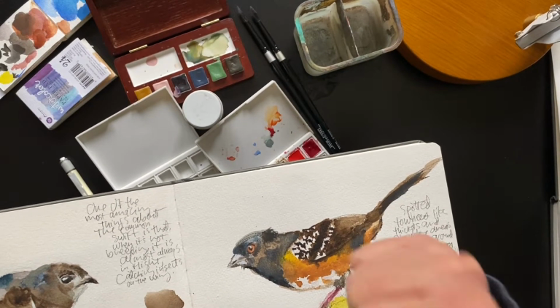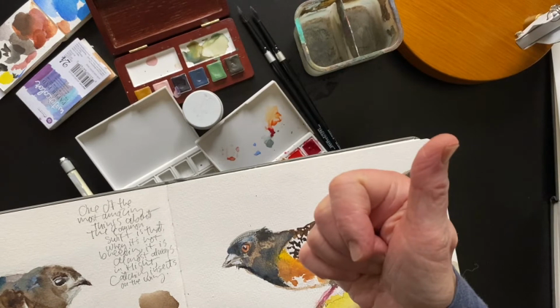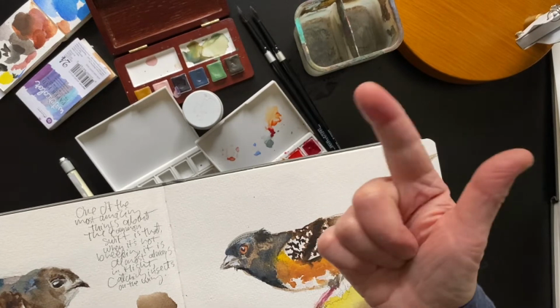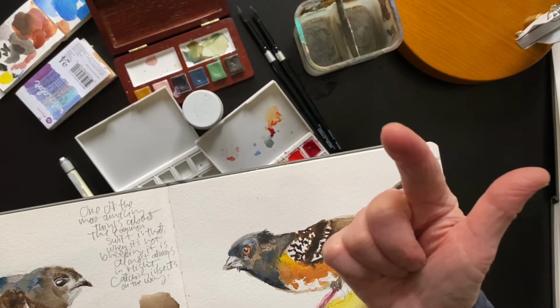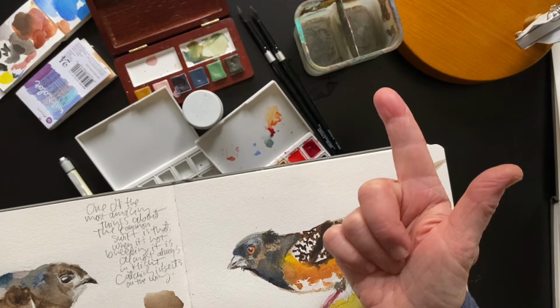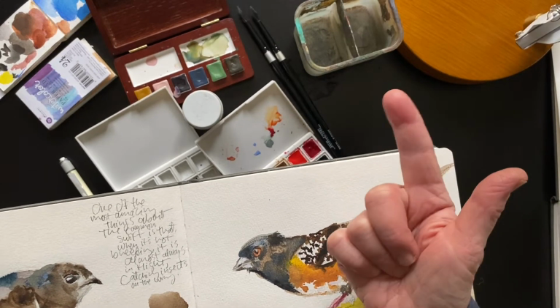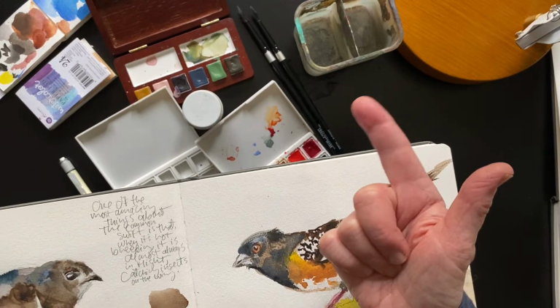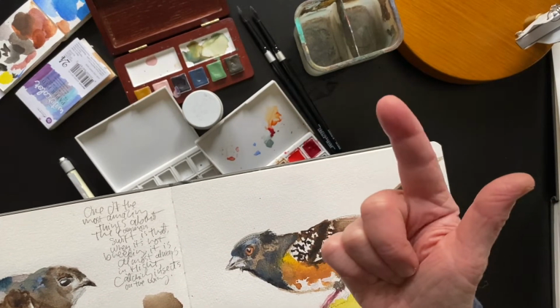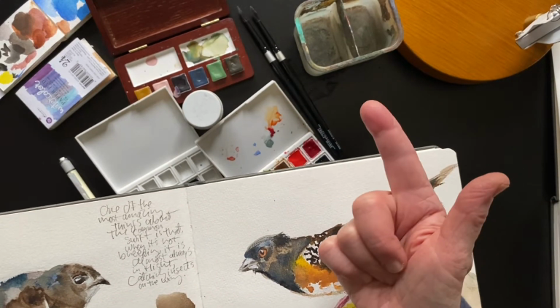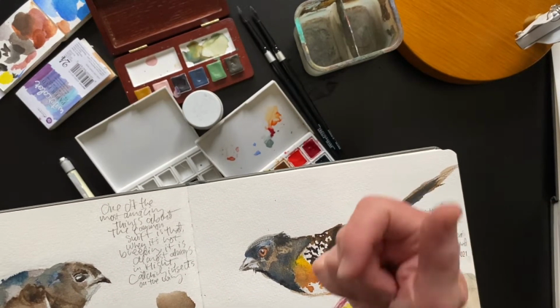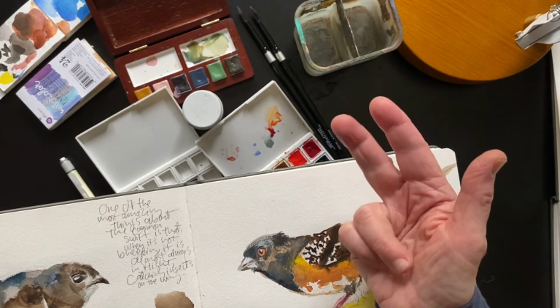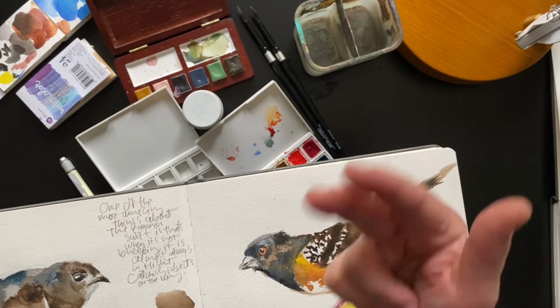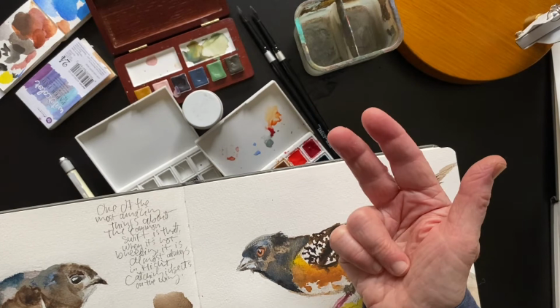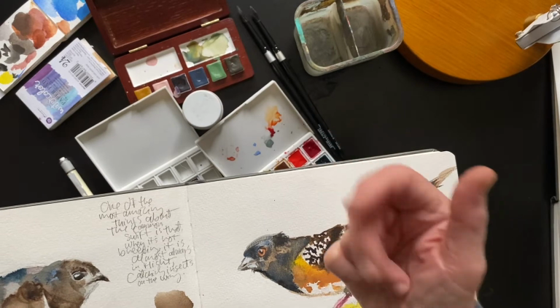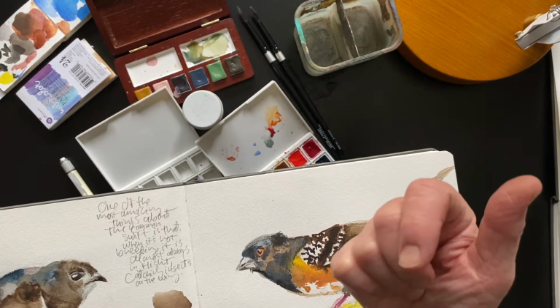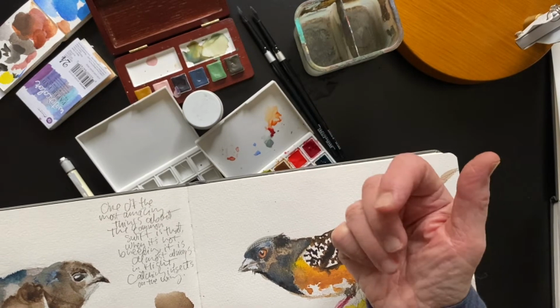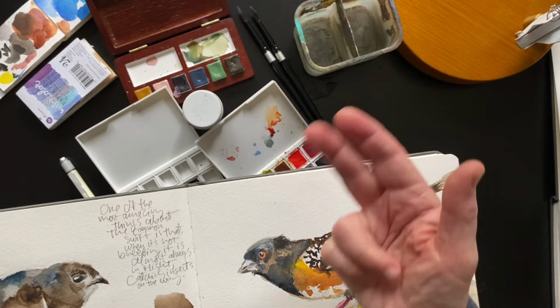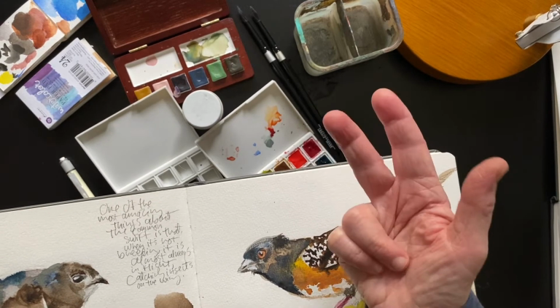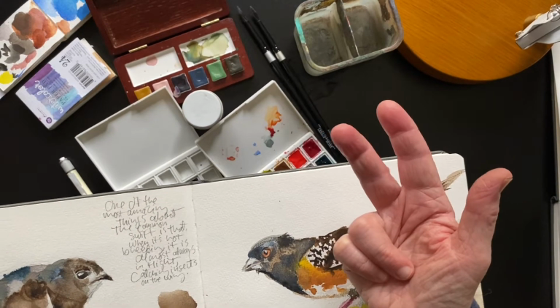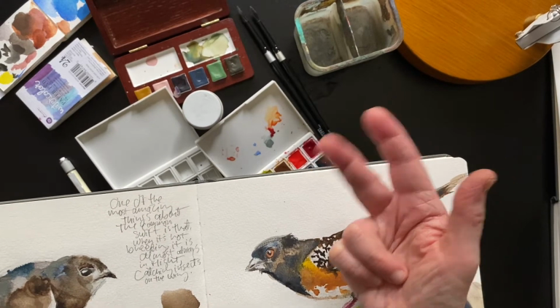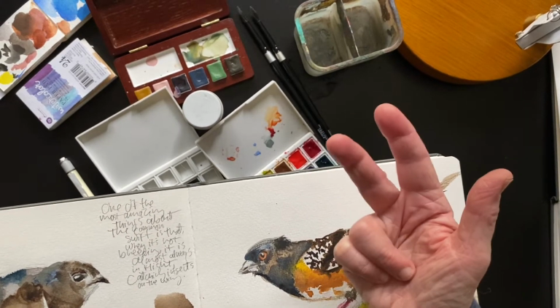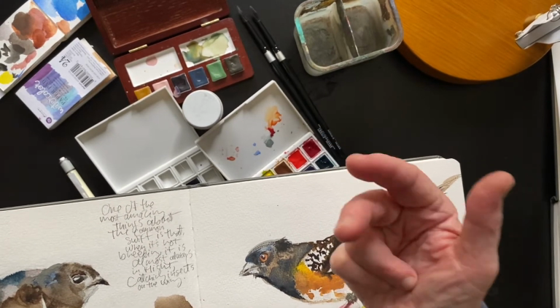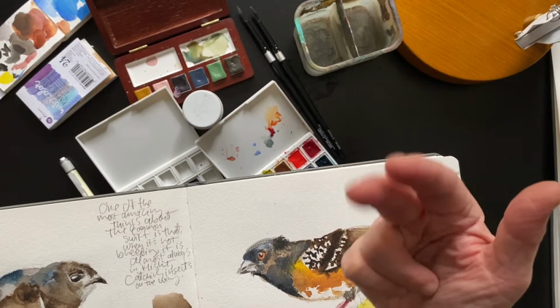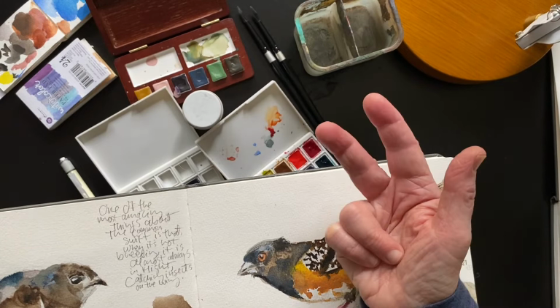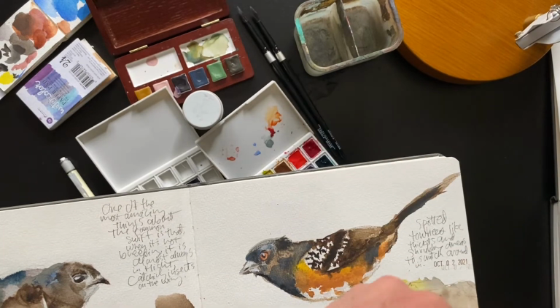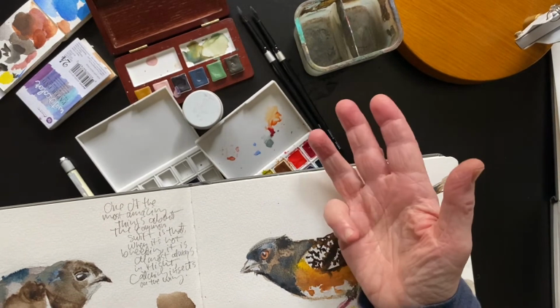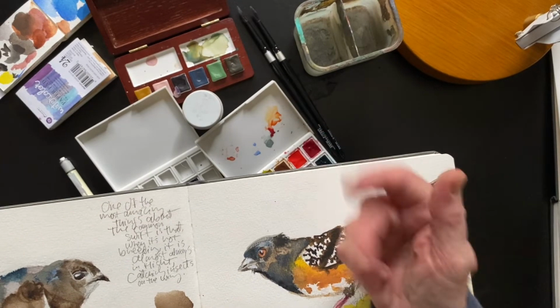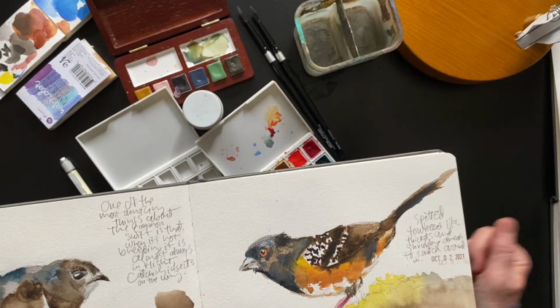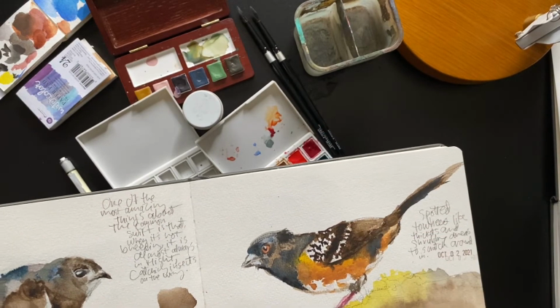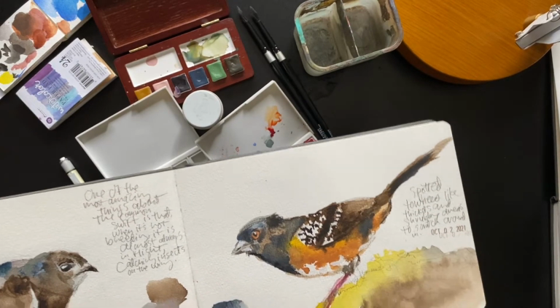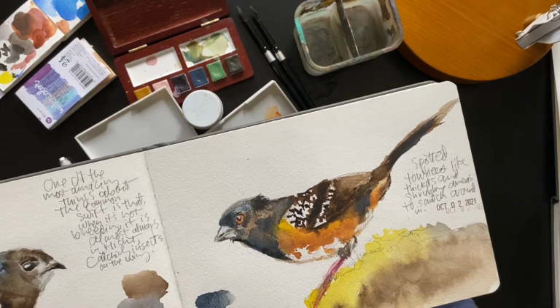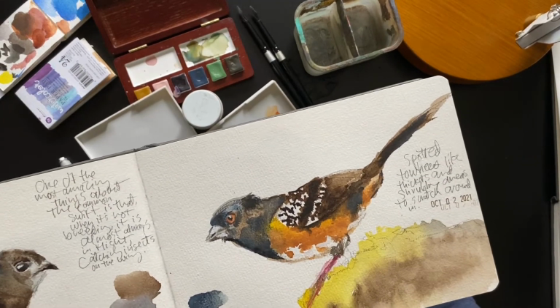So to summarize: first, the supplies you need. Second, remember that challenges are out there and they help you practice. Third, pencil sketch and use photo references from the web — it's all about learning. Fourth, mixing and layering color.